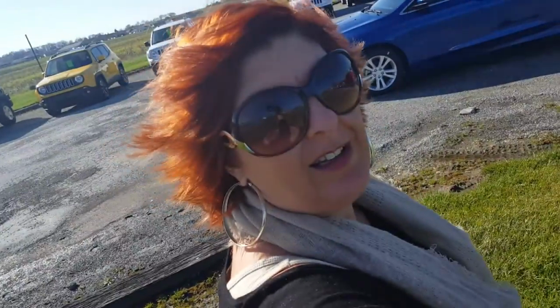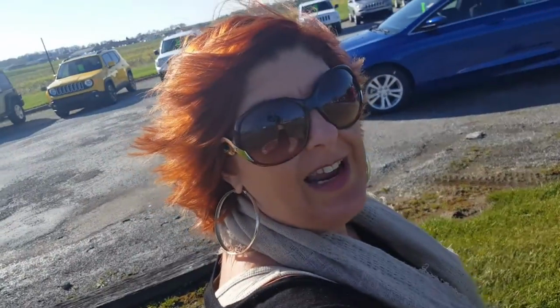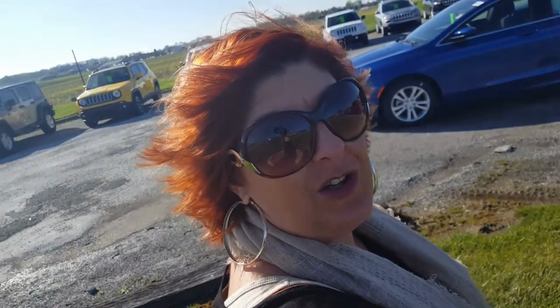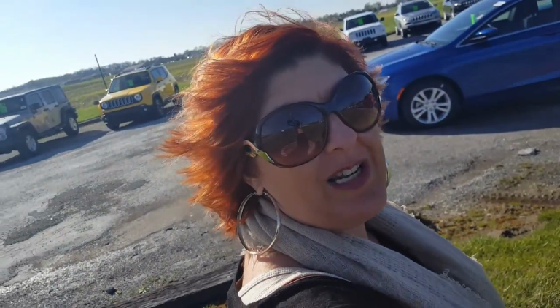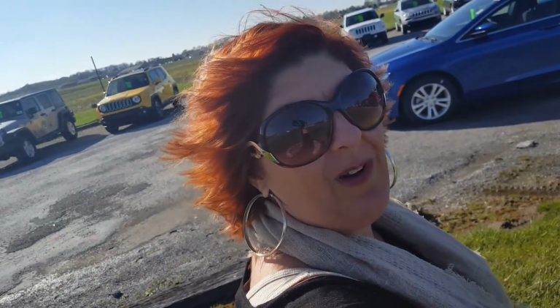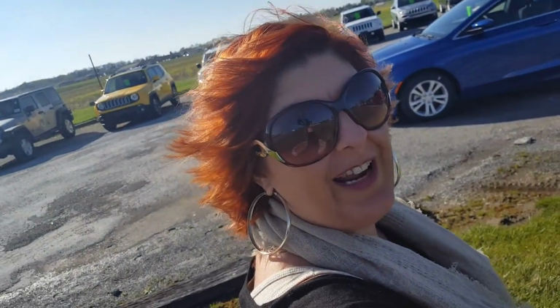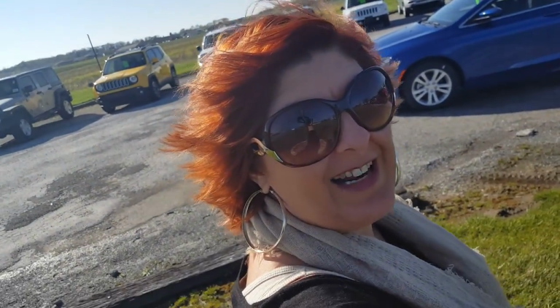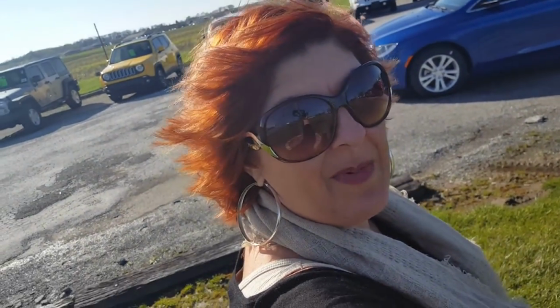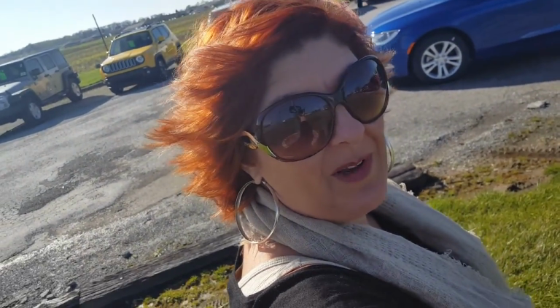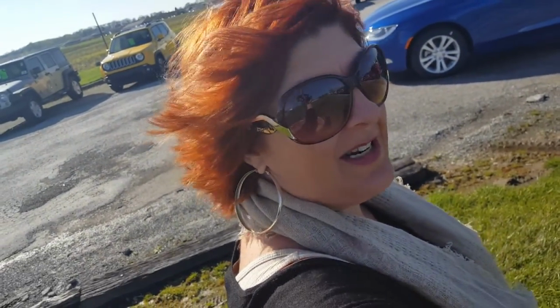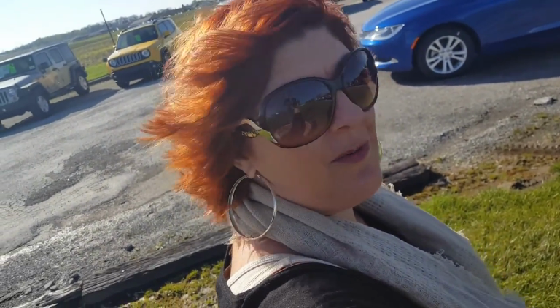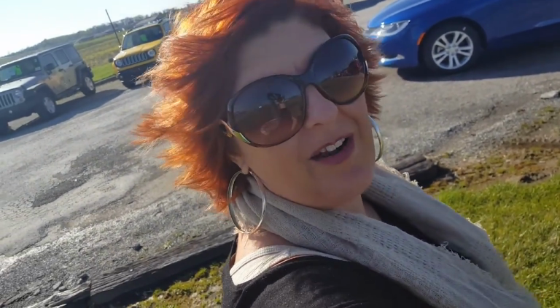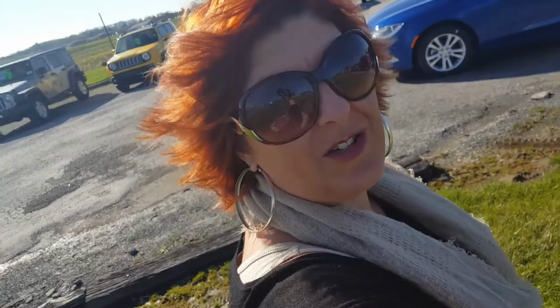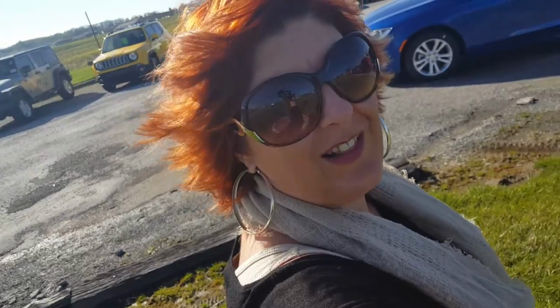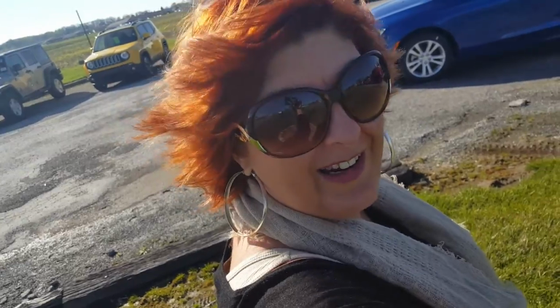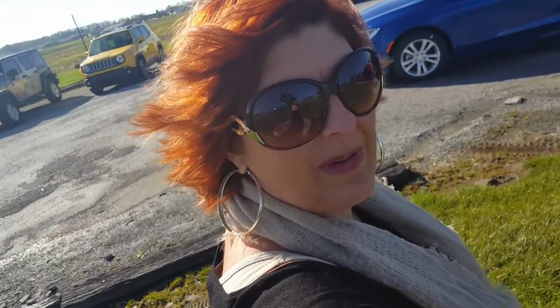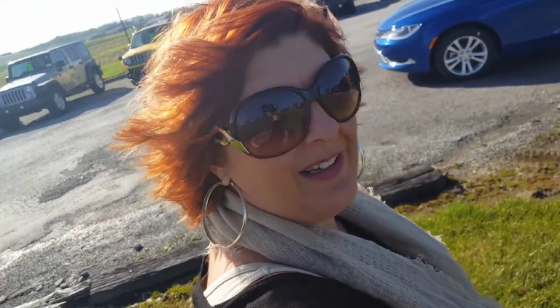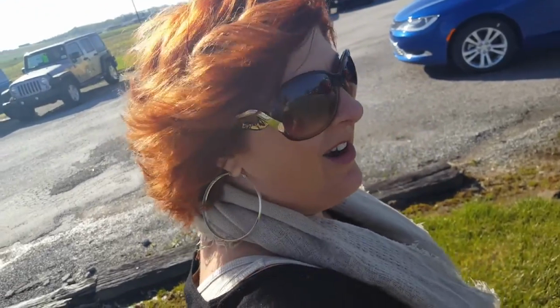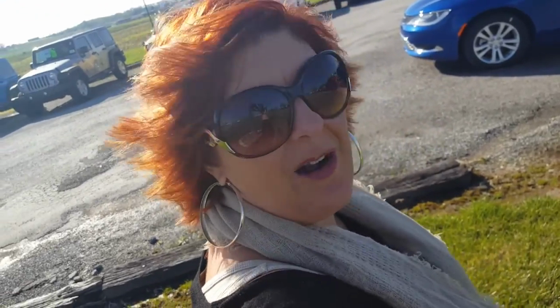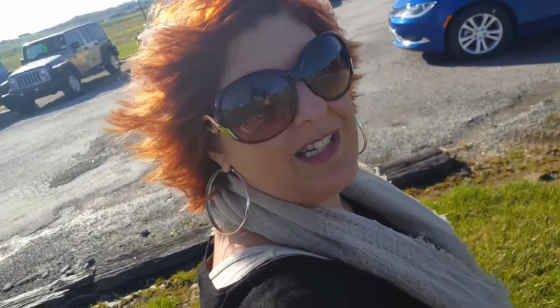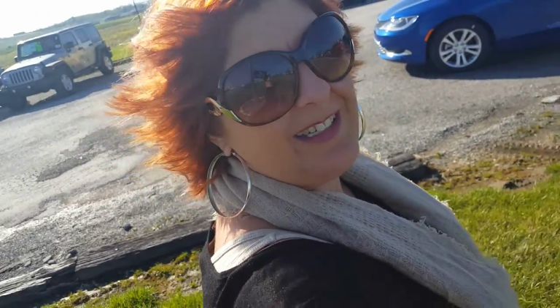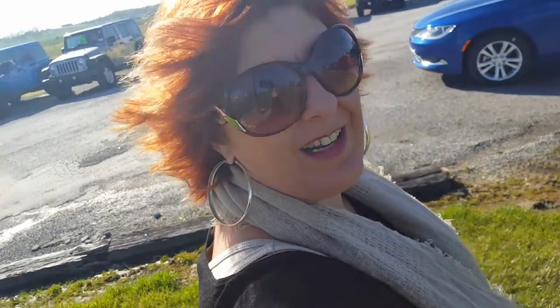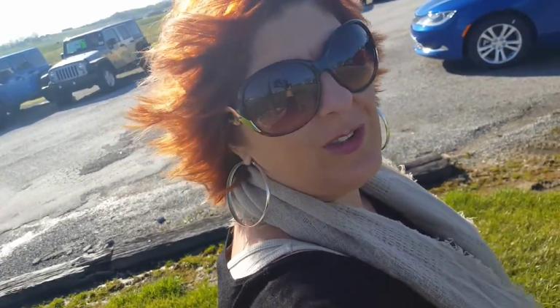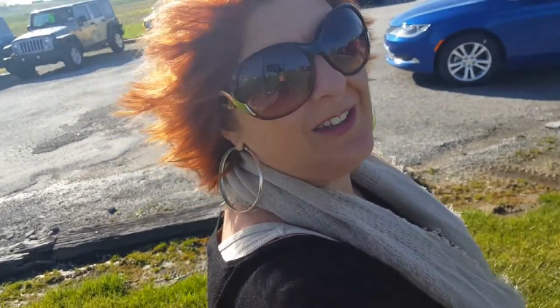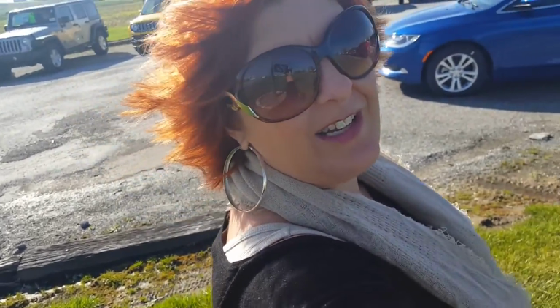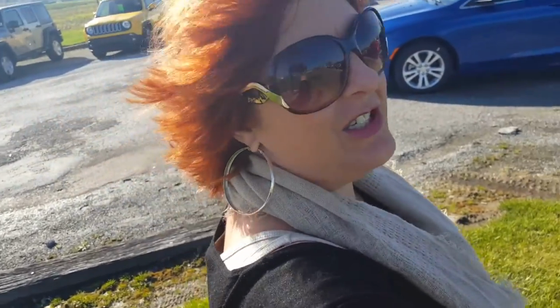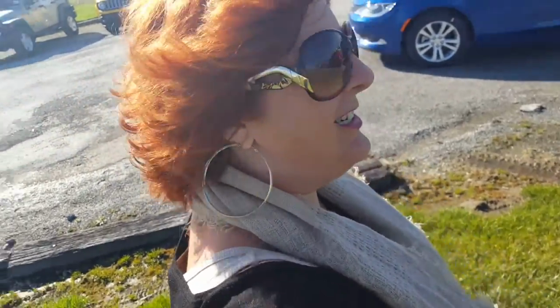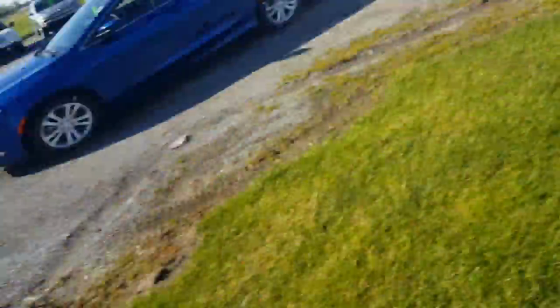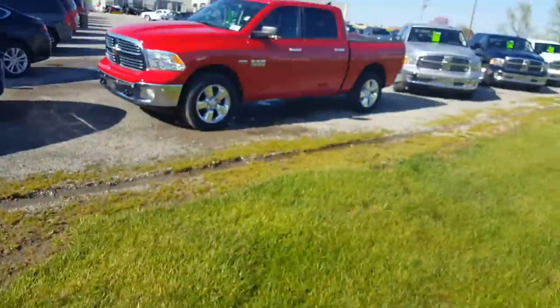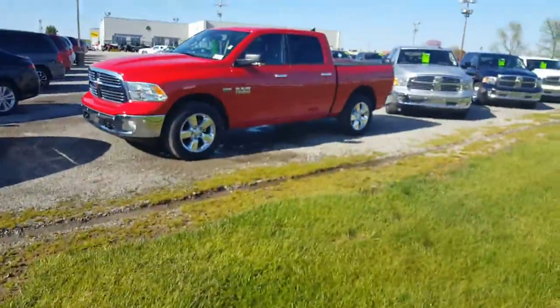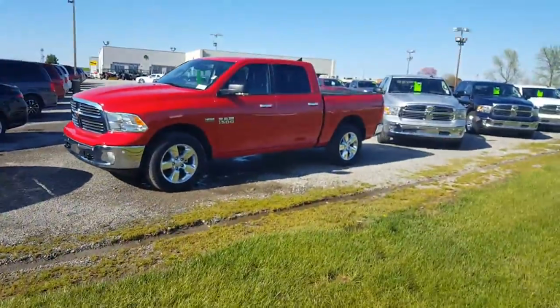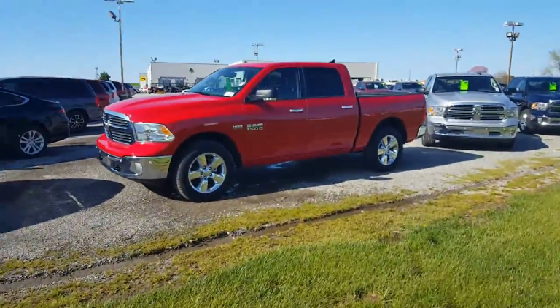Hey, all you baseball fans — in honor of baseball season, I'm gonna run down our starting lineup. Our competition doesn't hold a candle to us this year. Let's check it out.